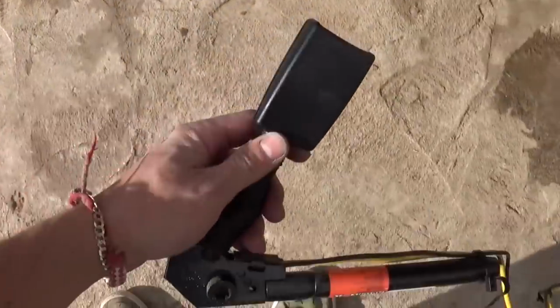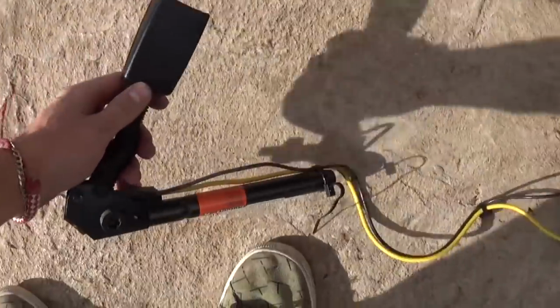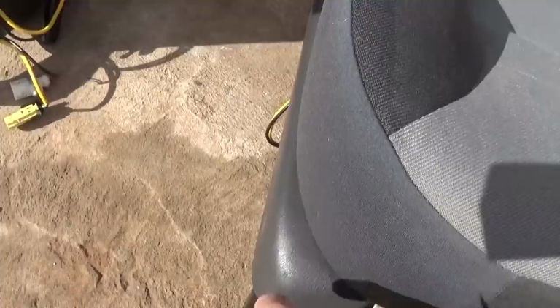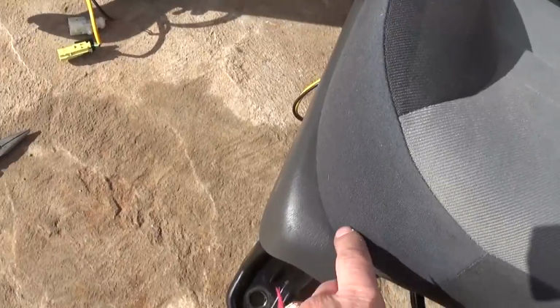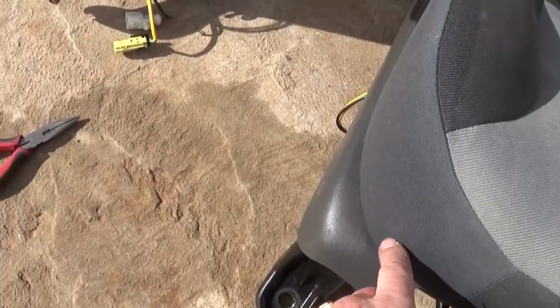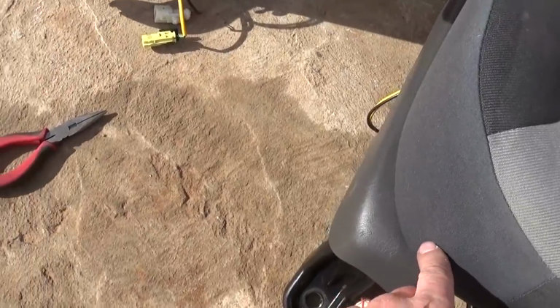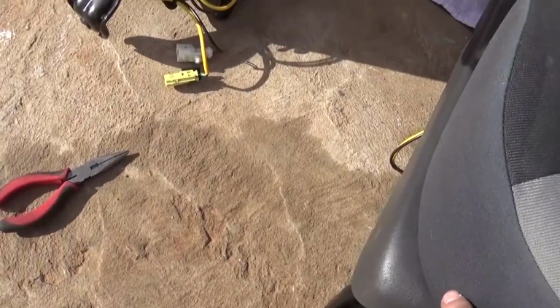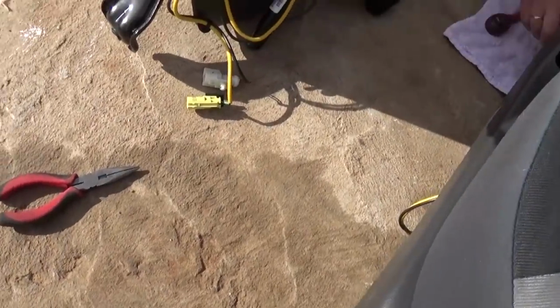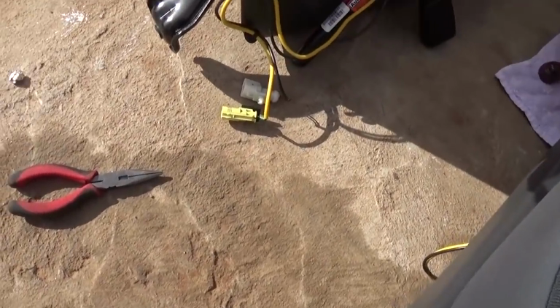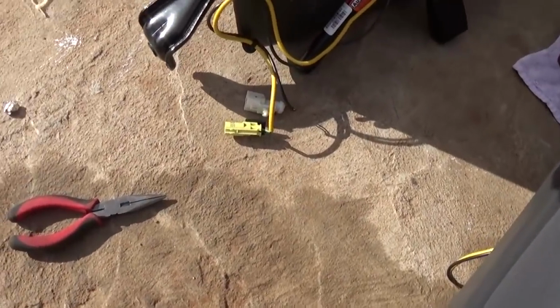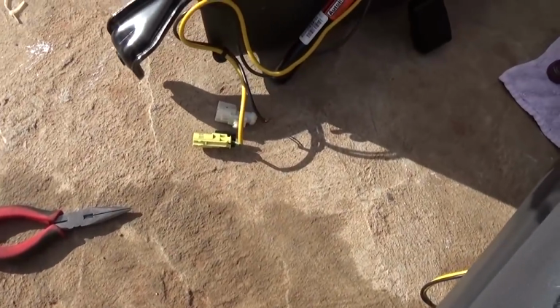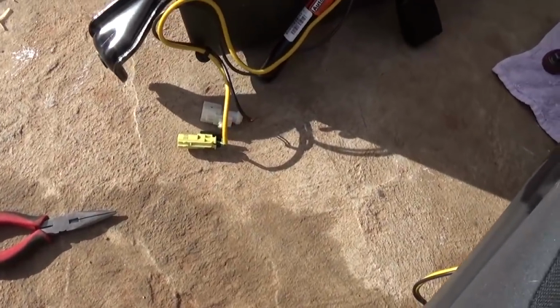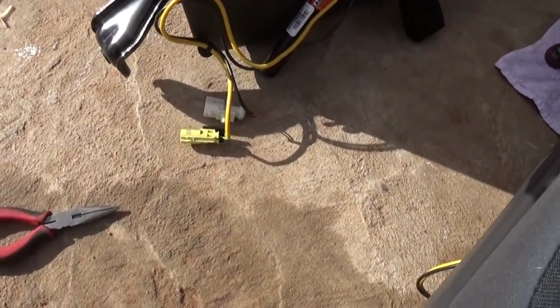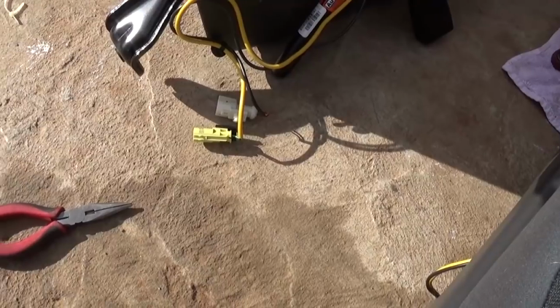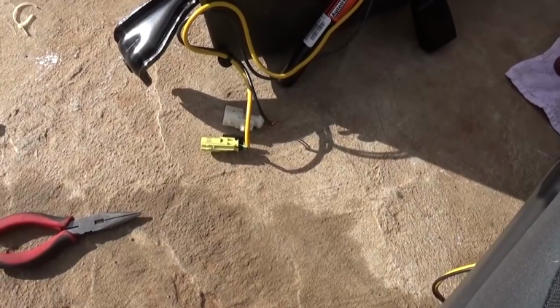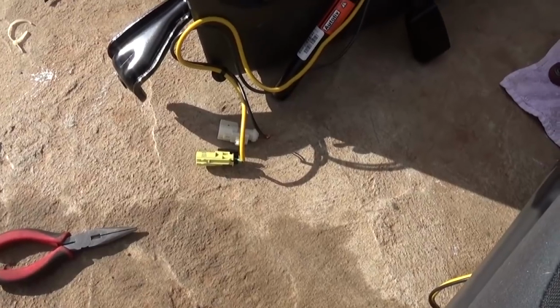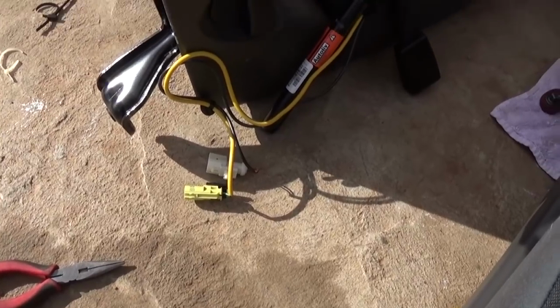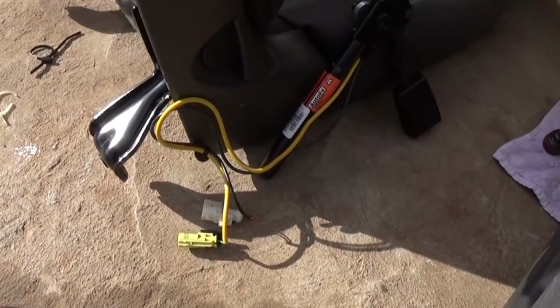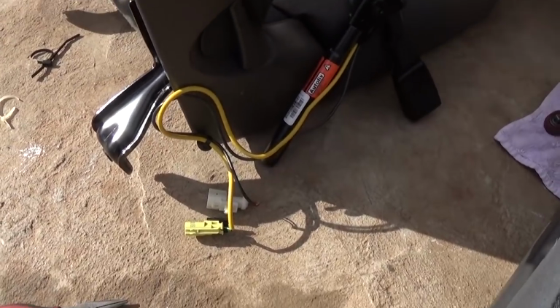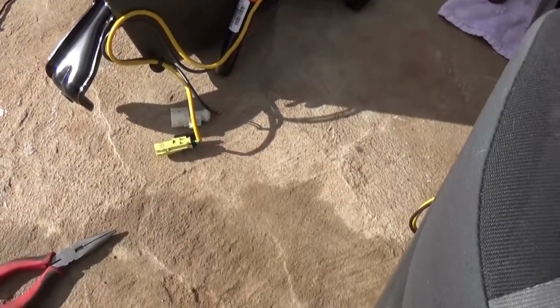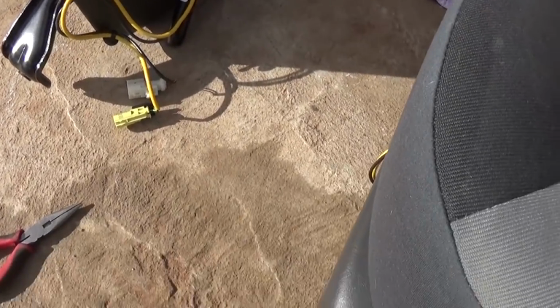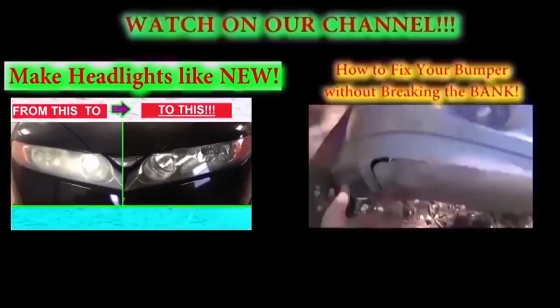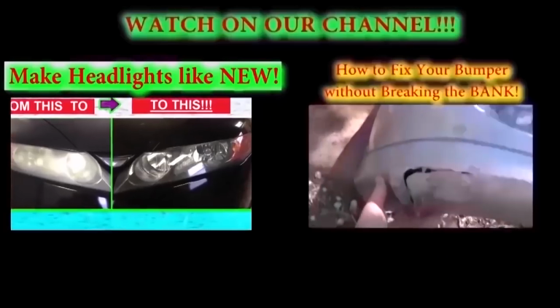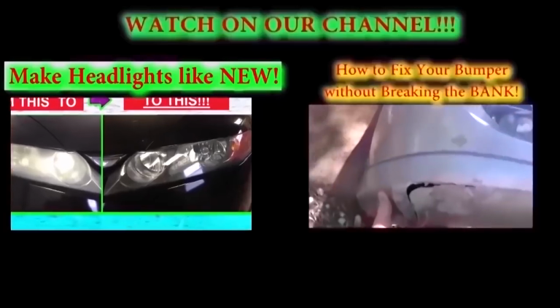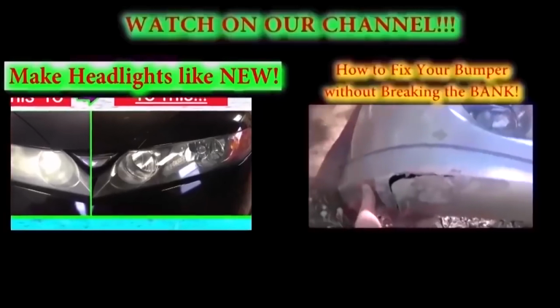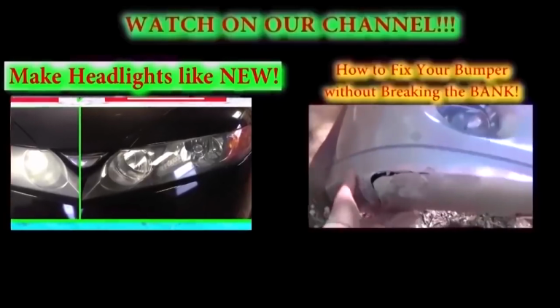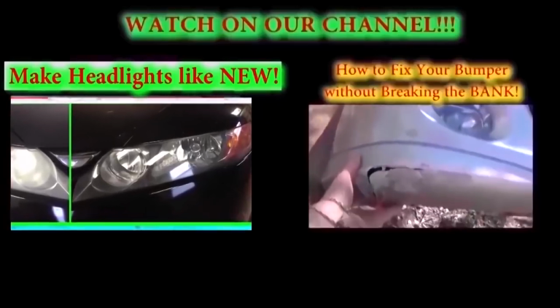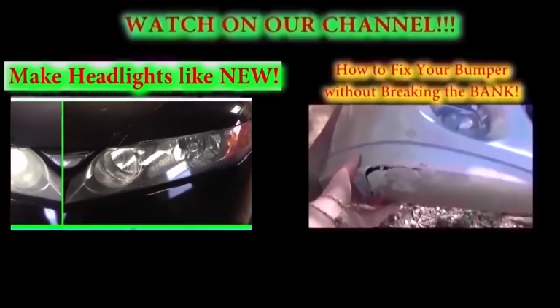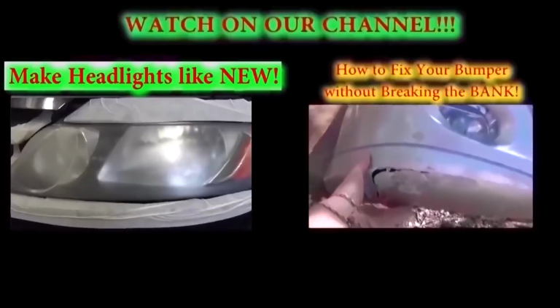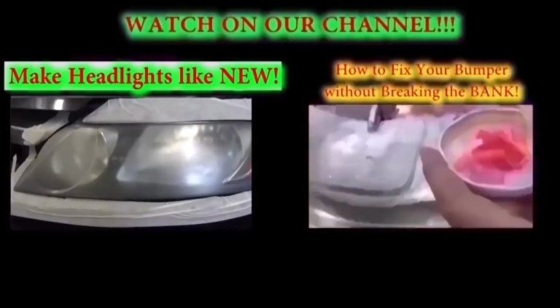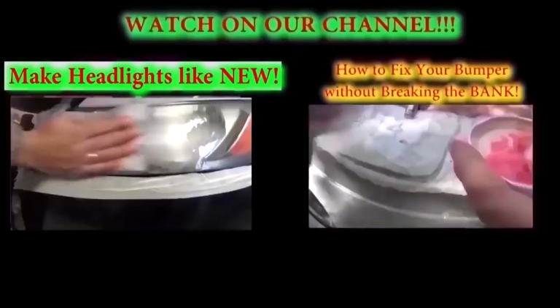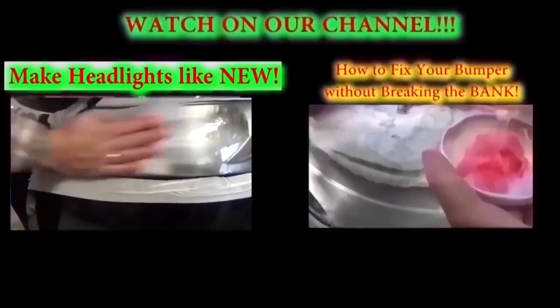And this is the pretensioner right here, and that's how simple it is to remove it and replace it. All we gotta do now is install the new one the same way we took it apart, and that's the whole procedure. Thank you for watching — don't forget to subscribe for one new video every day.